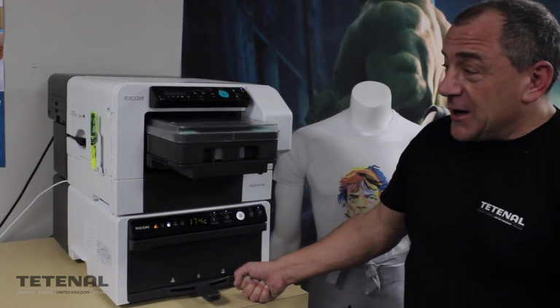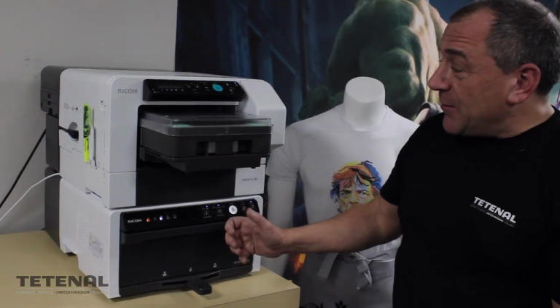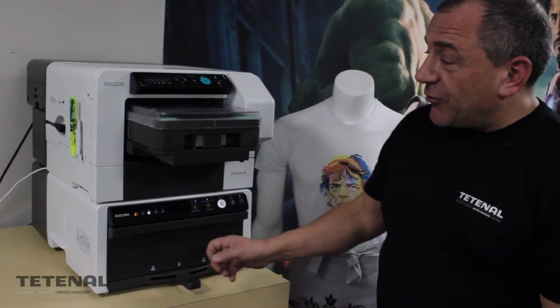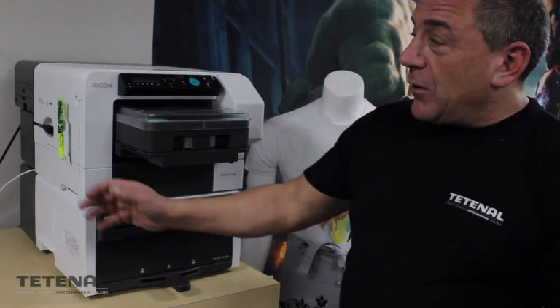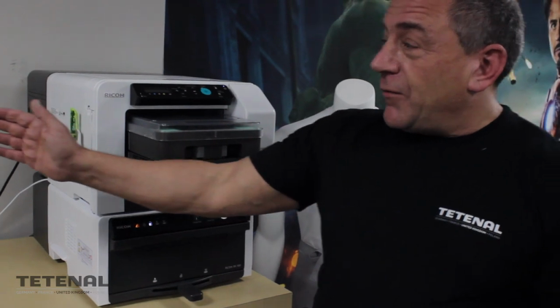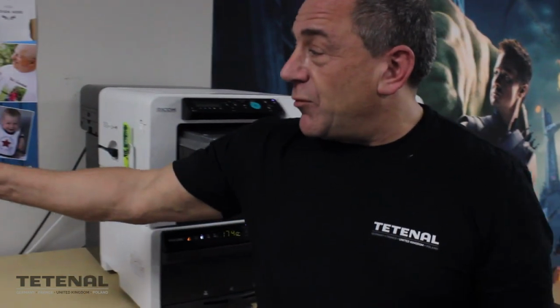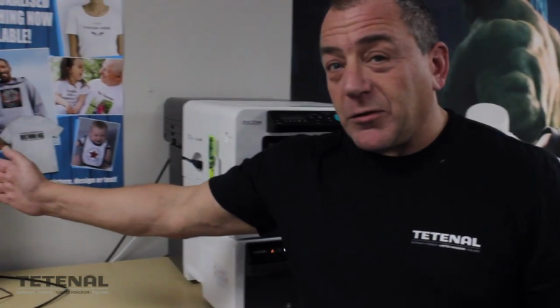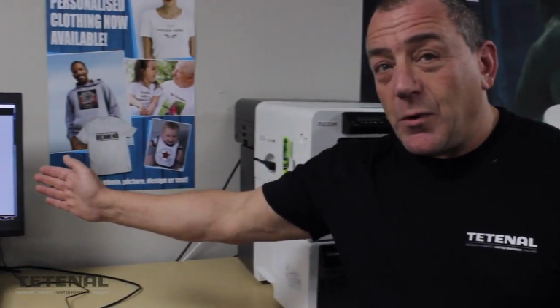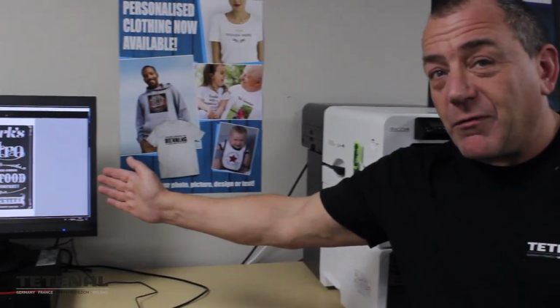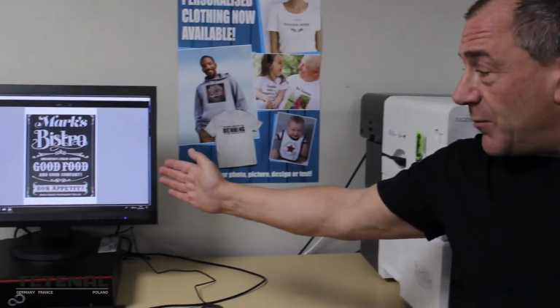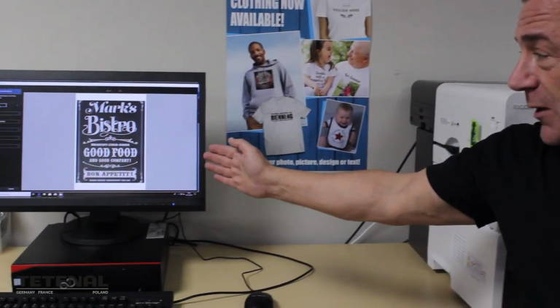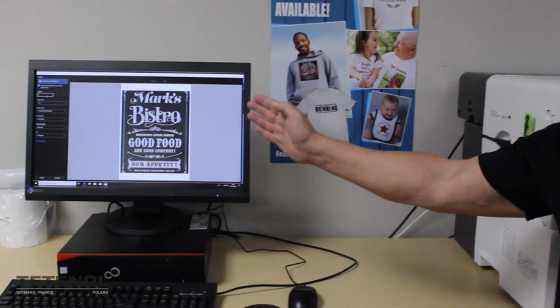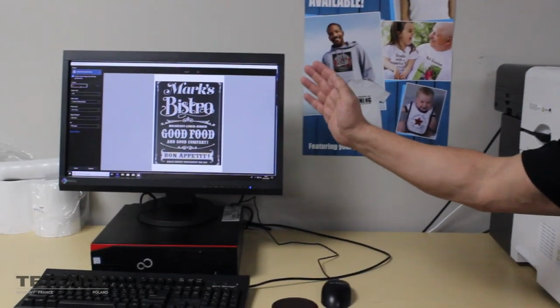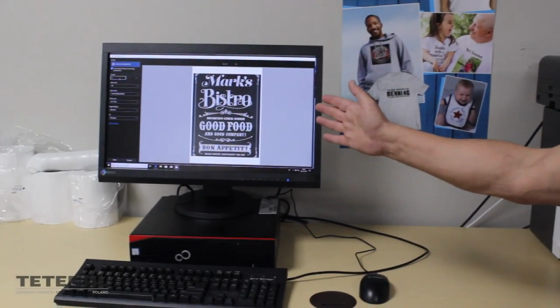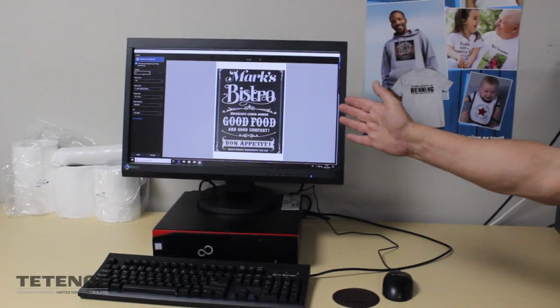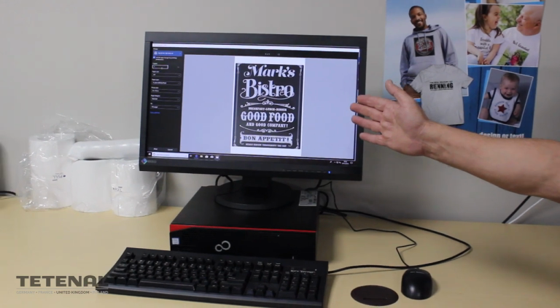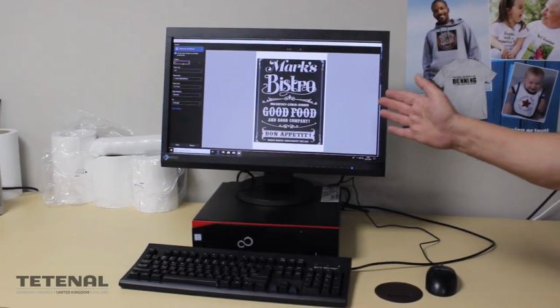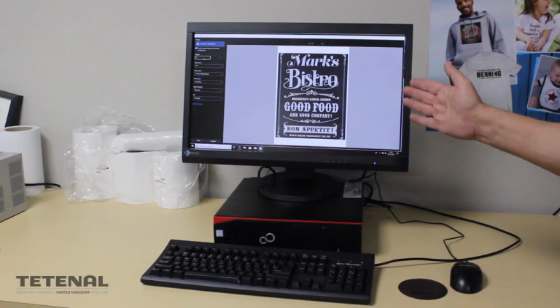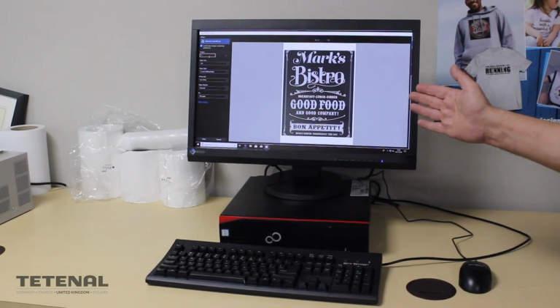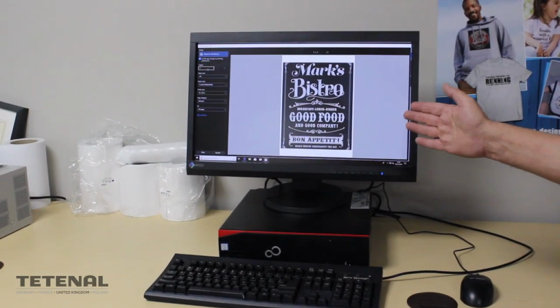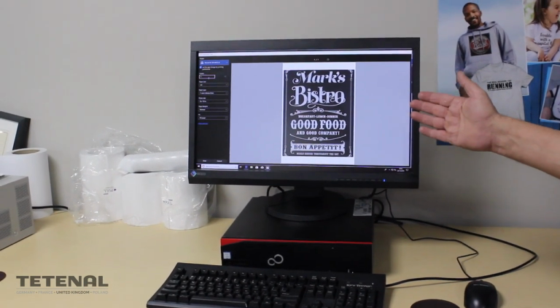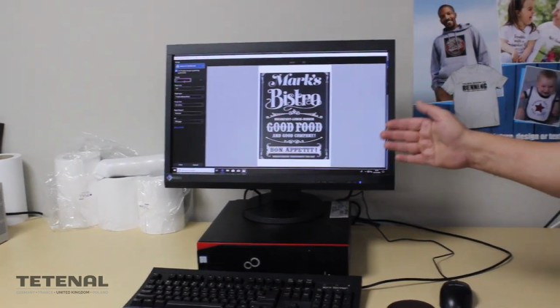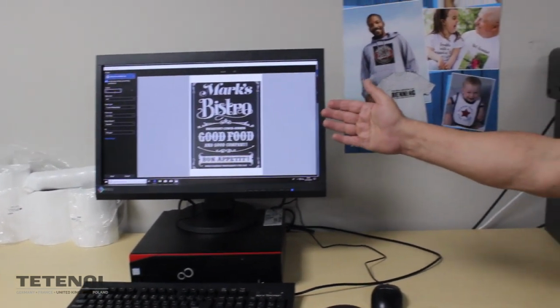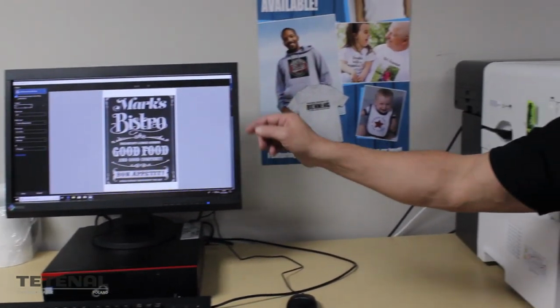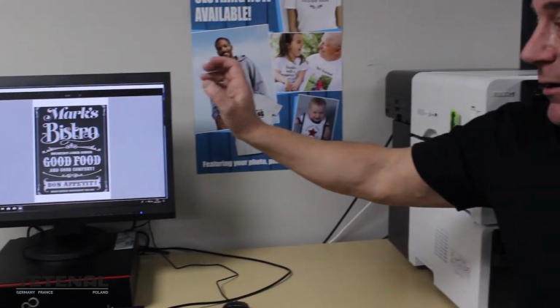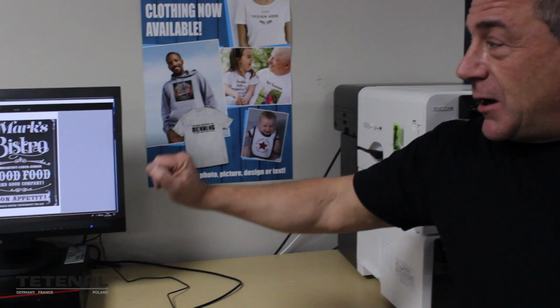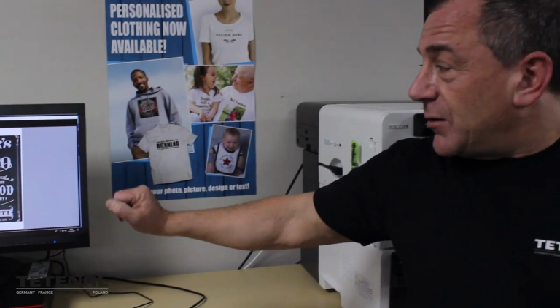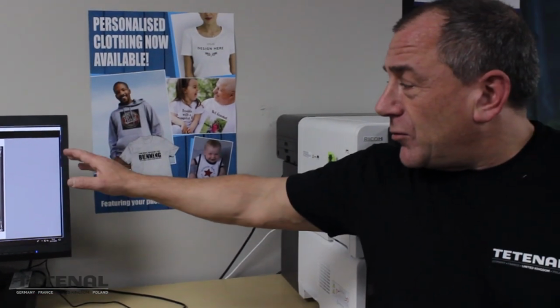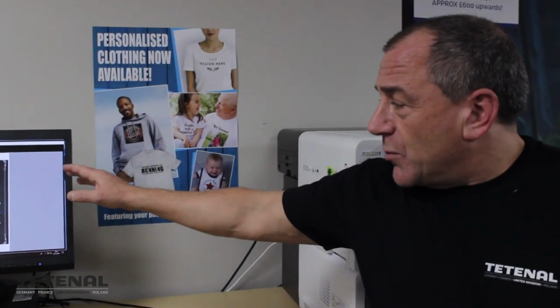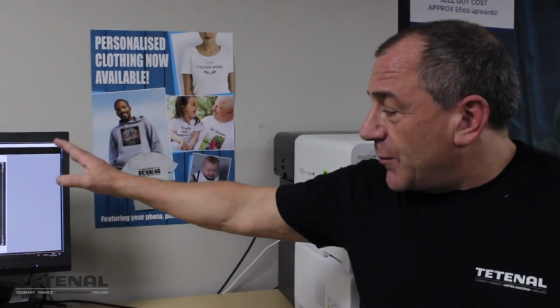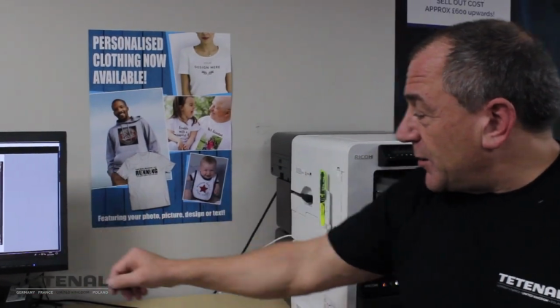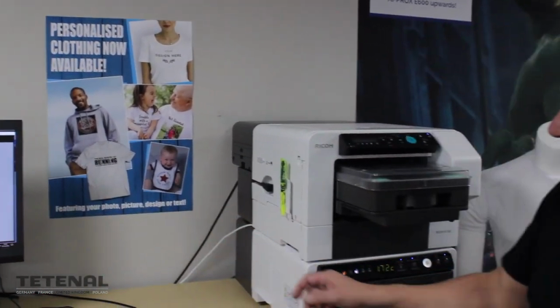It's a seamless control from a simple PC Windows-driven system, so it will work with any program such as Draw, Word, Notepad, Adobe — design your work, hit print, send it through.